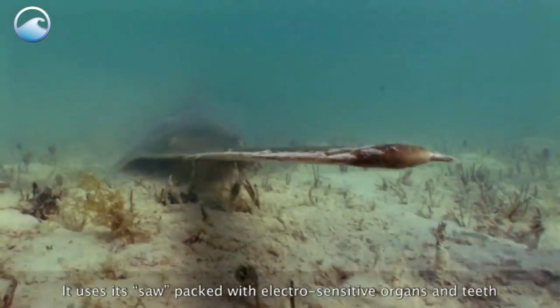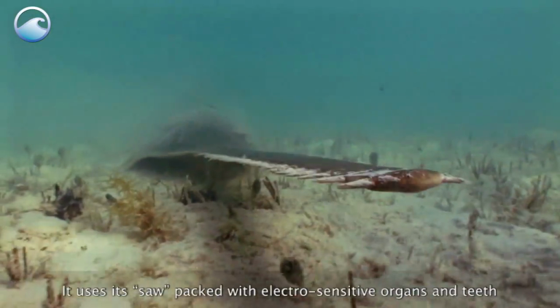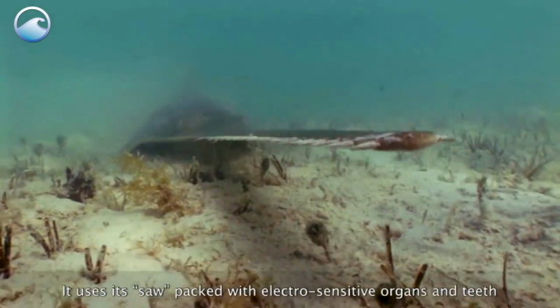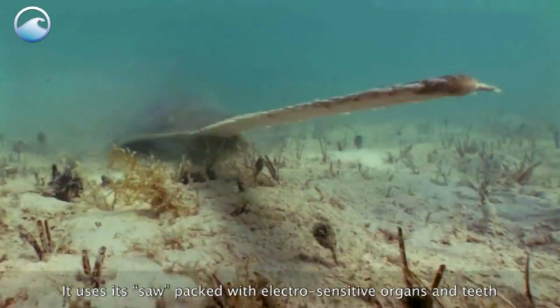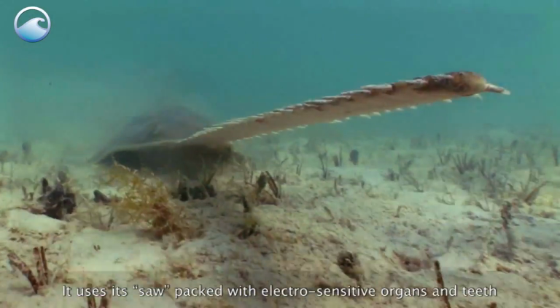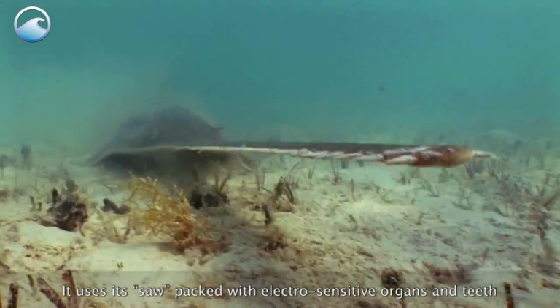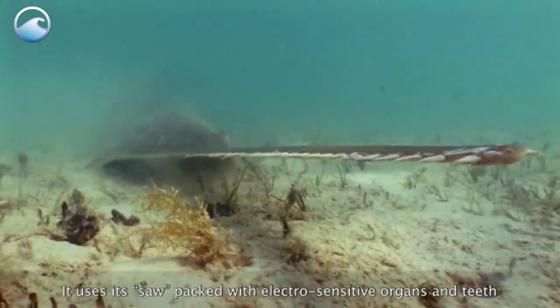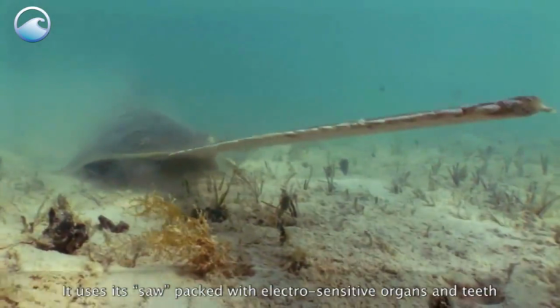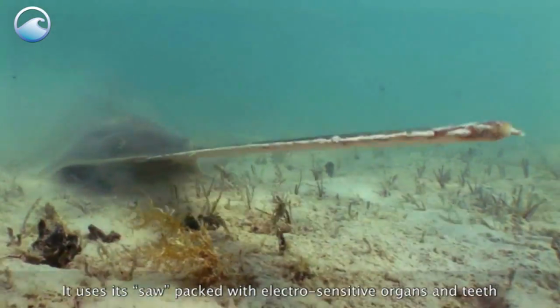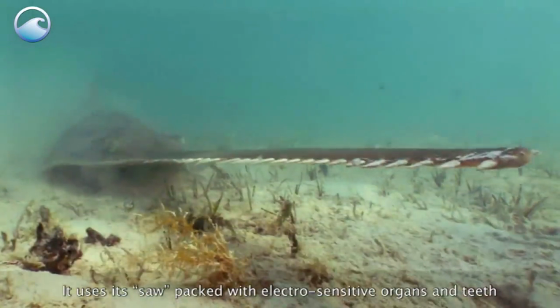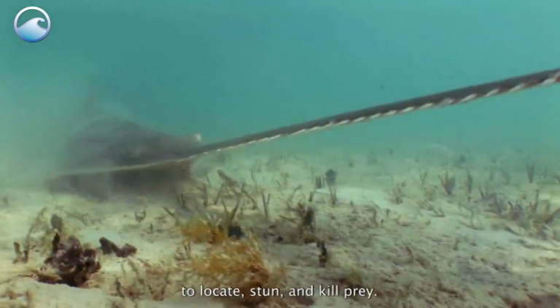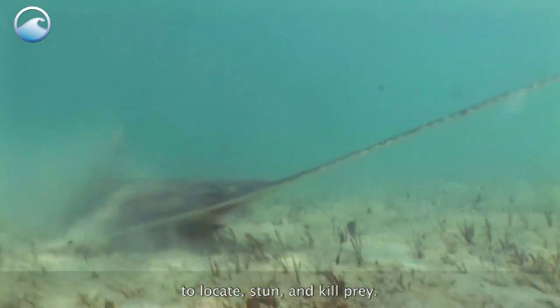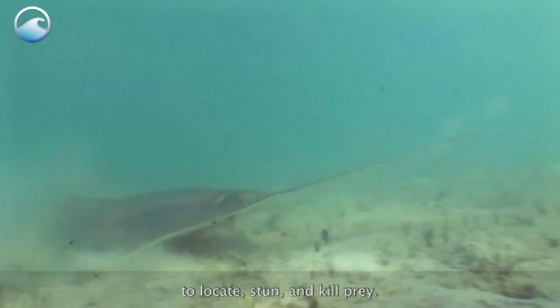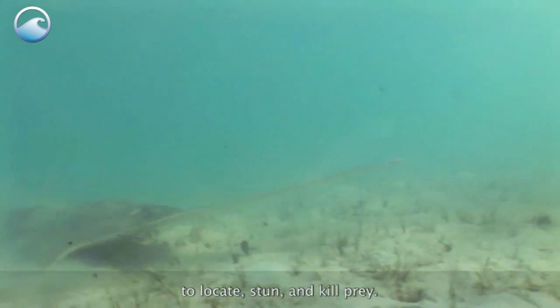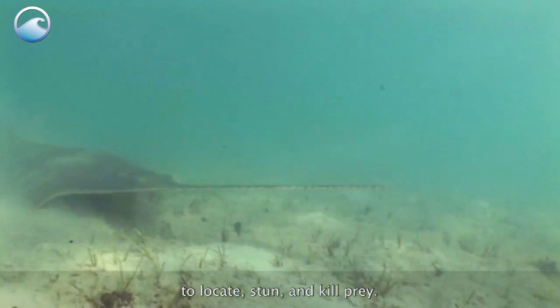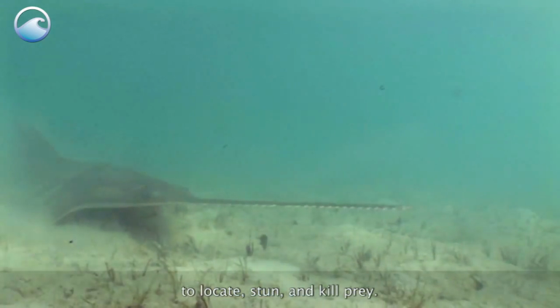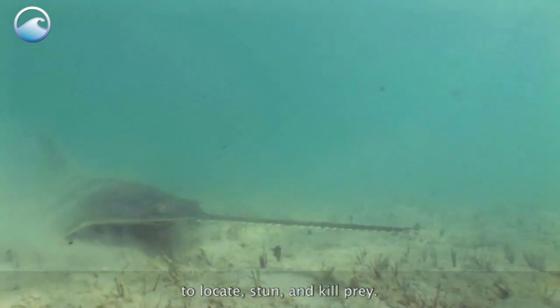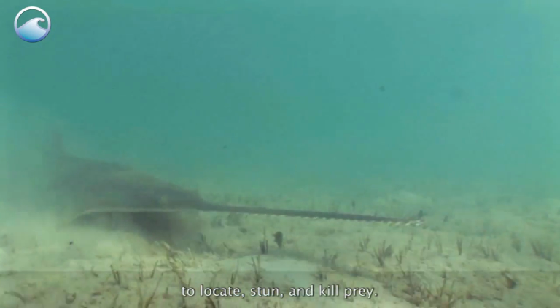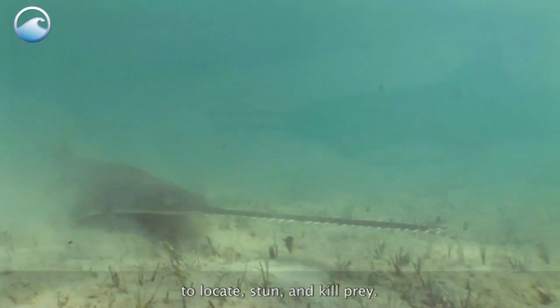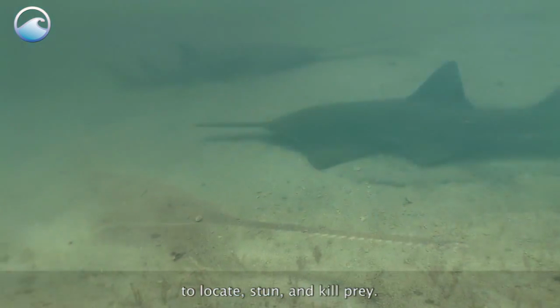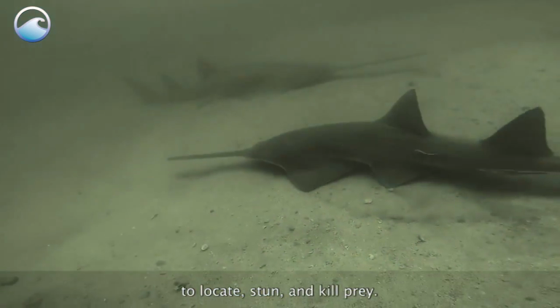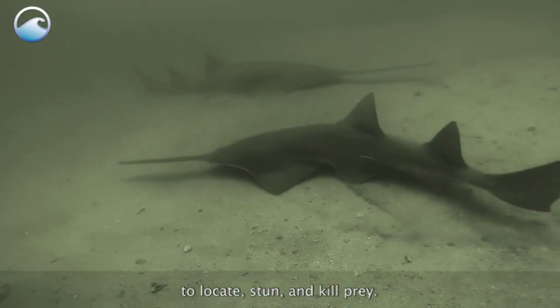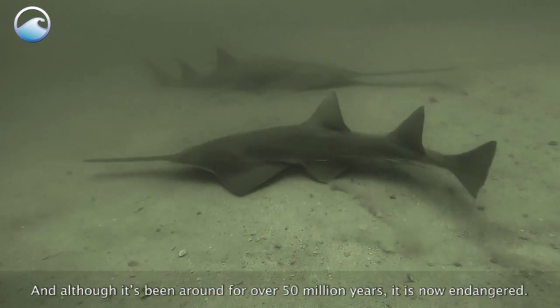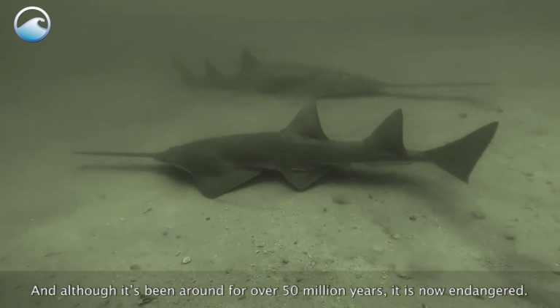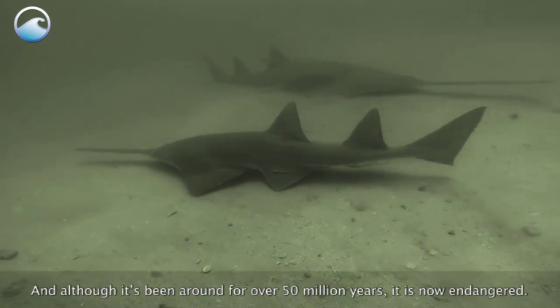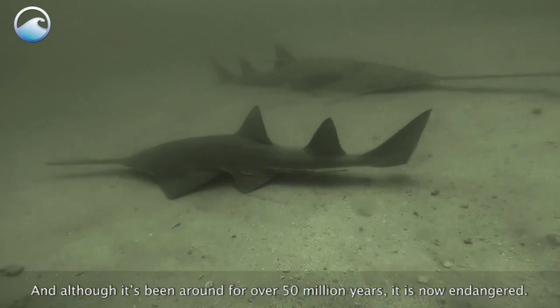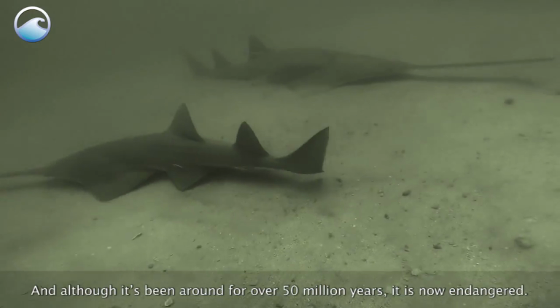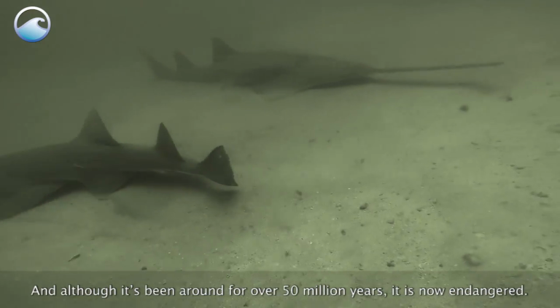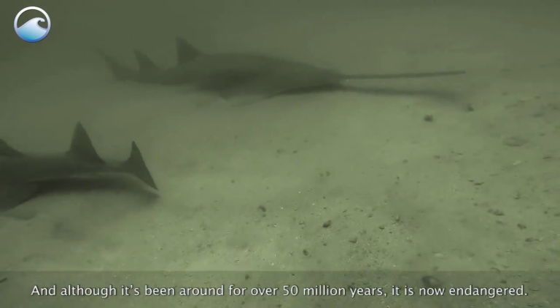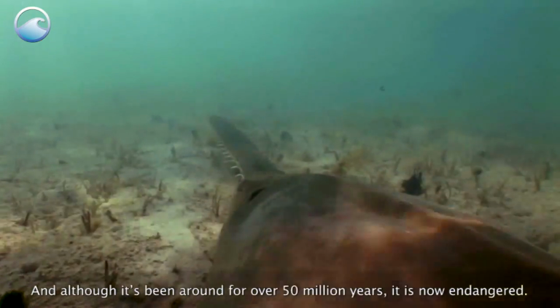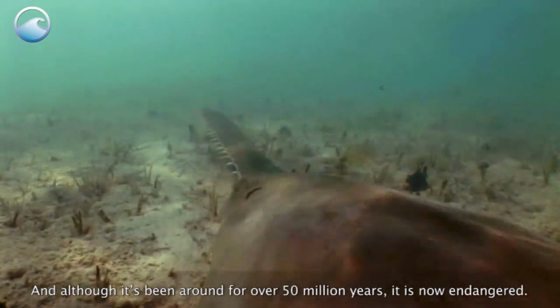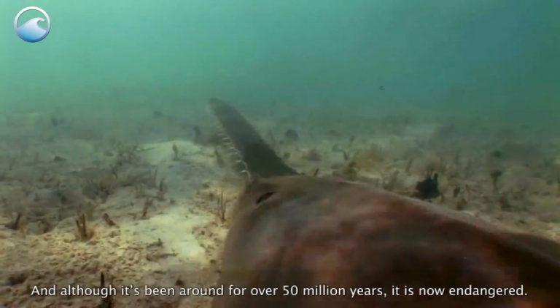It uses its saw, packed with electrosensitive organs and teeth, to locate, stun, and kill prey. And although it's been around for over 50 million years, it is now endangered.